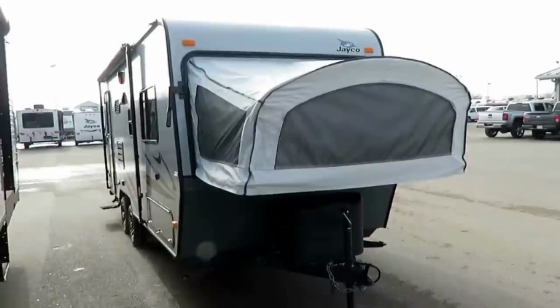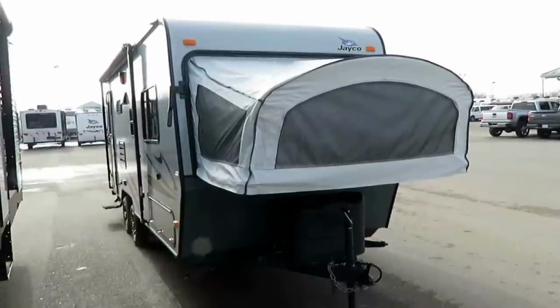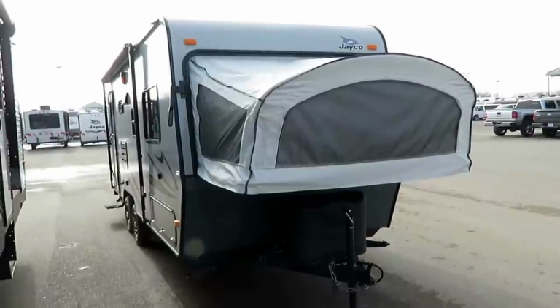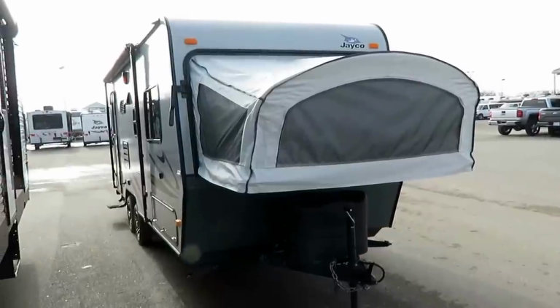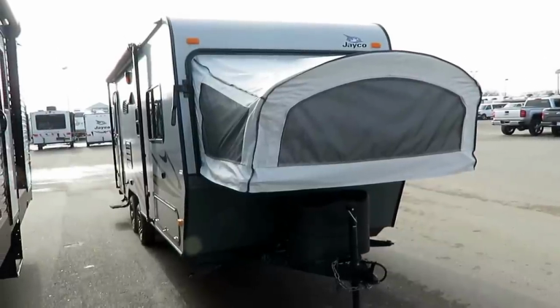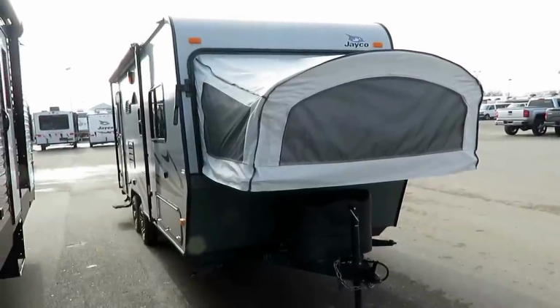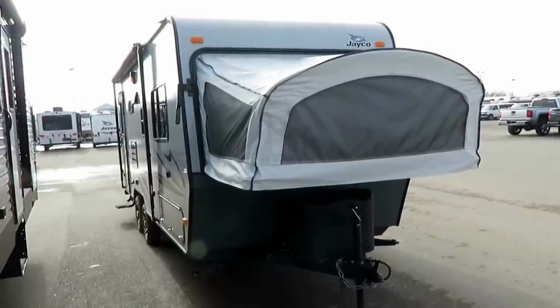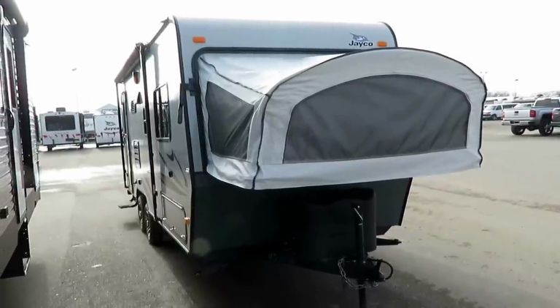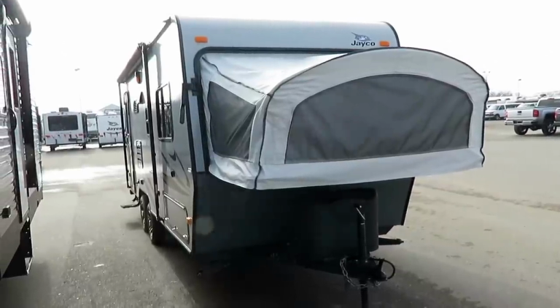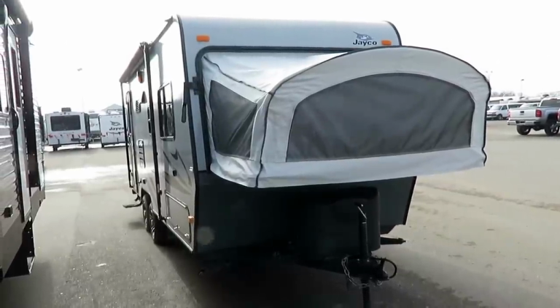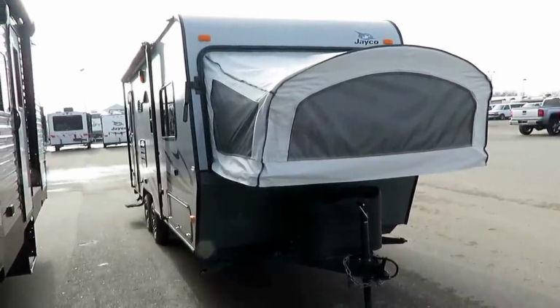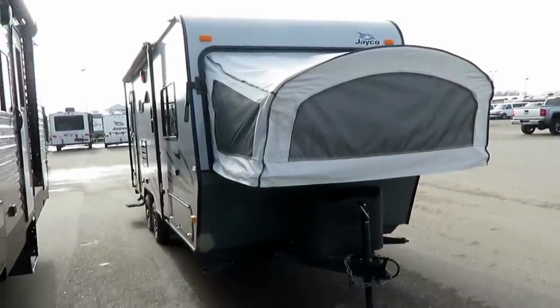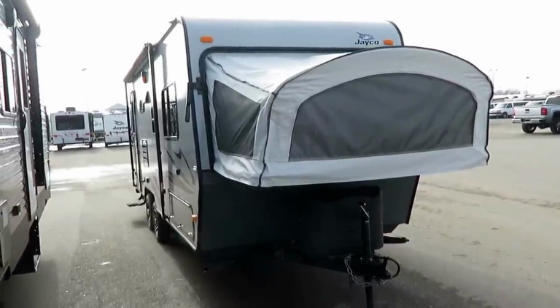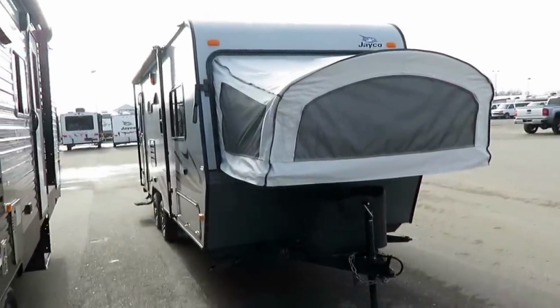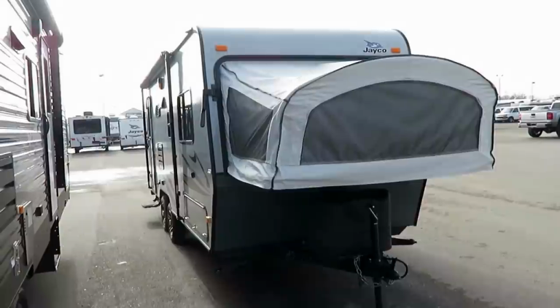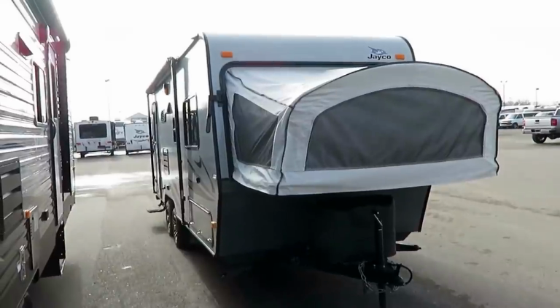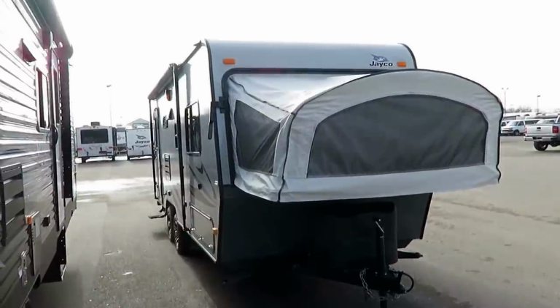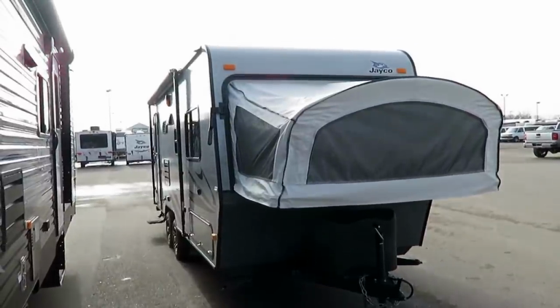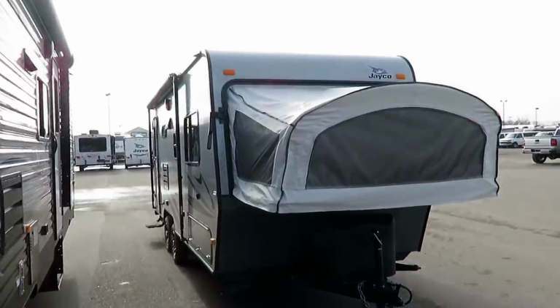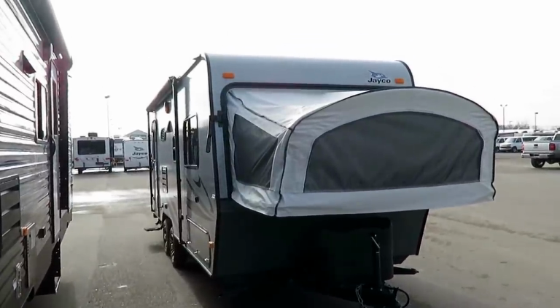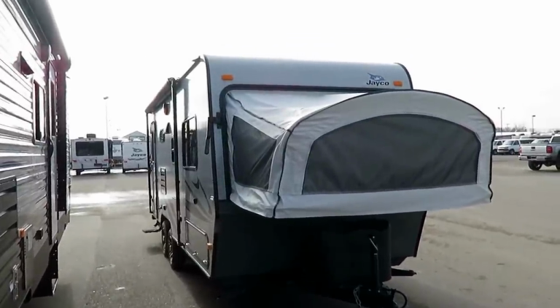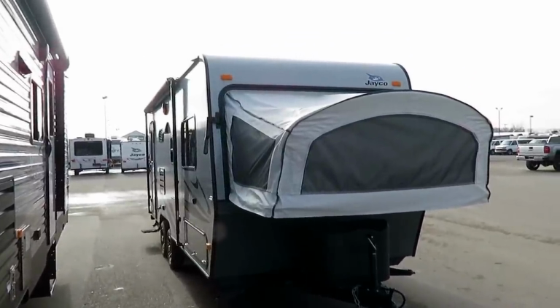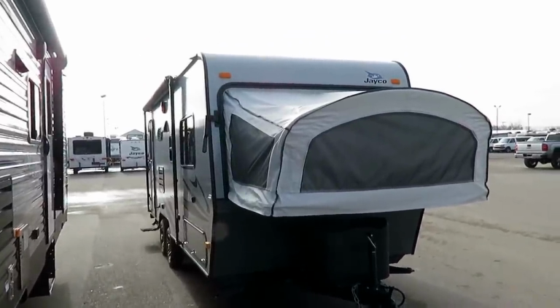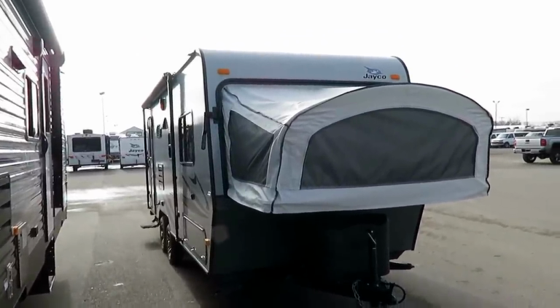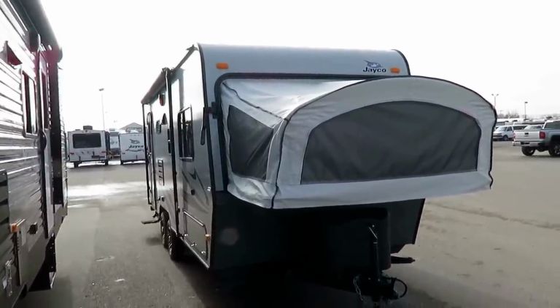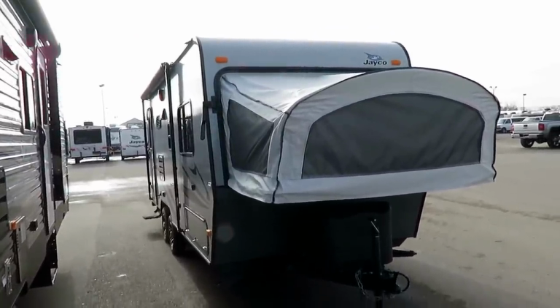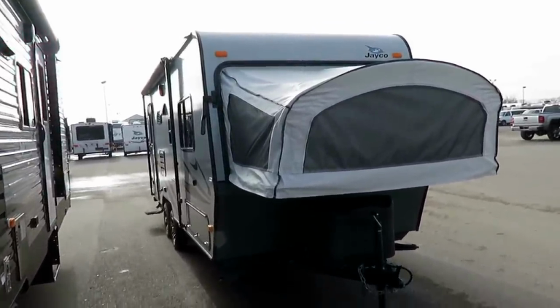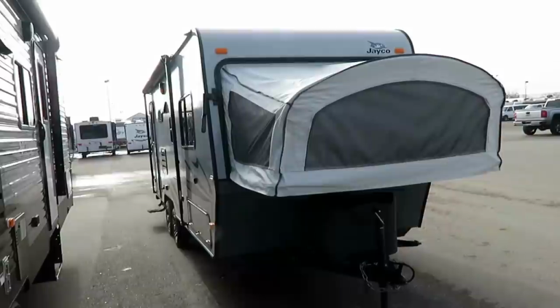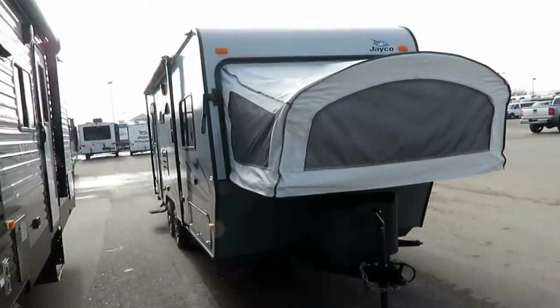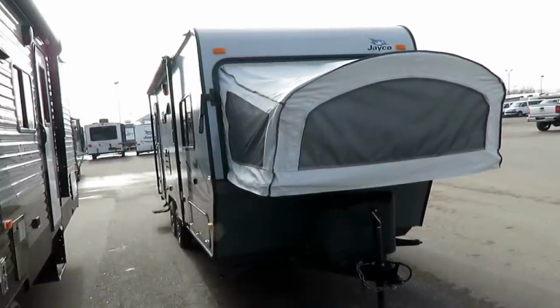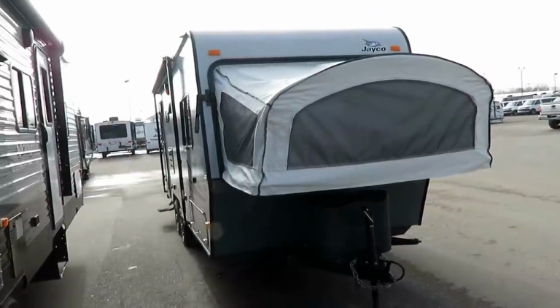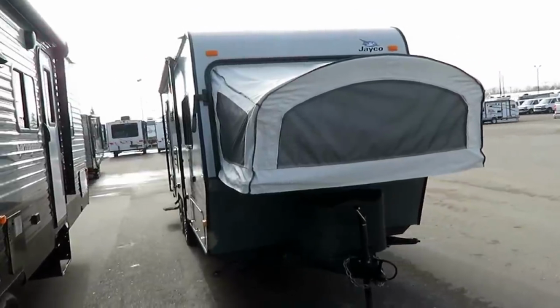Late model, one owner, locally traded — JFeather 19XUD. X is for expandable, UD is for U-dinette. Here at Halit RV of Coldwater, Michigan, just came in on trade.